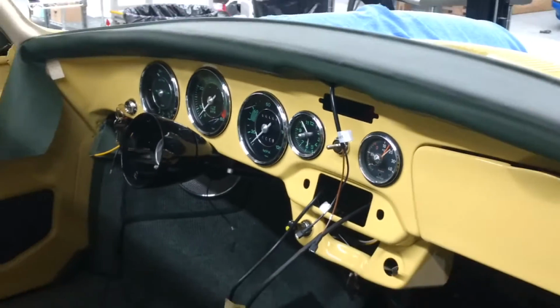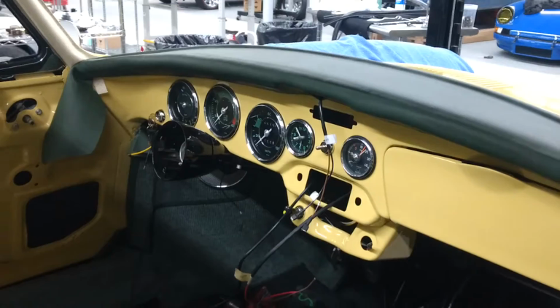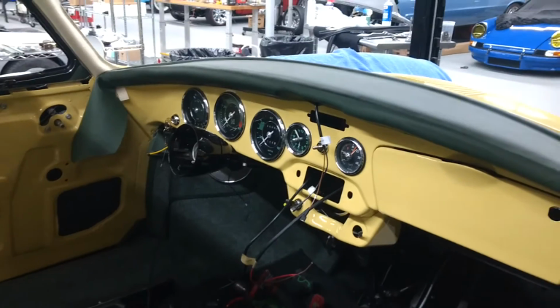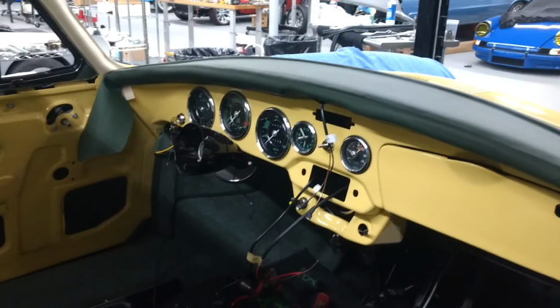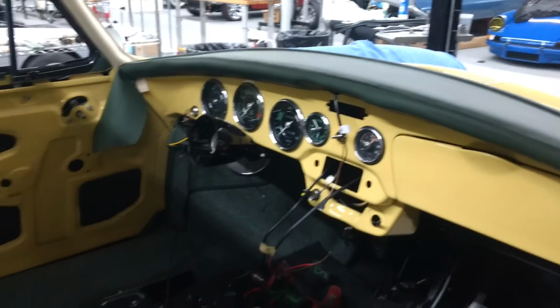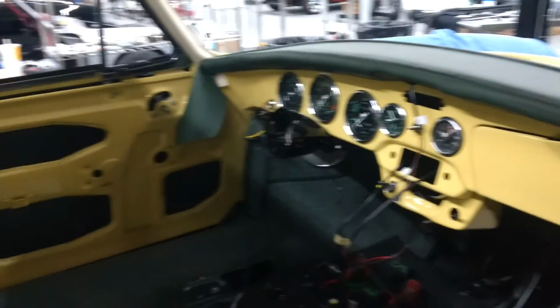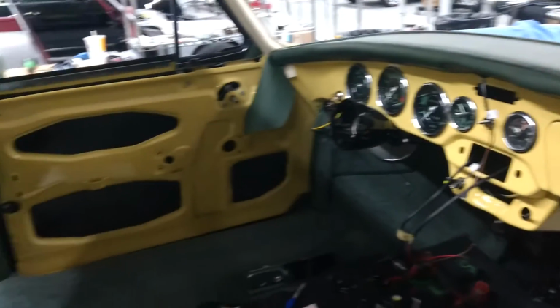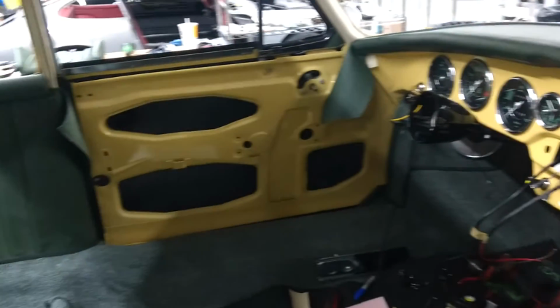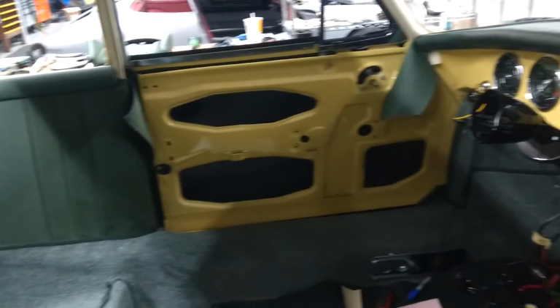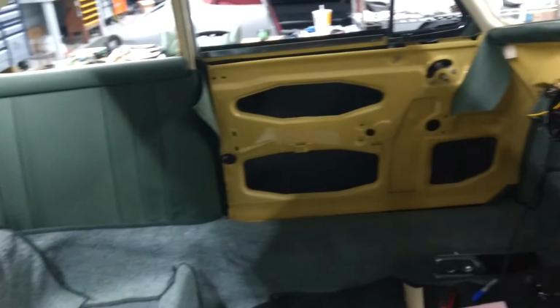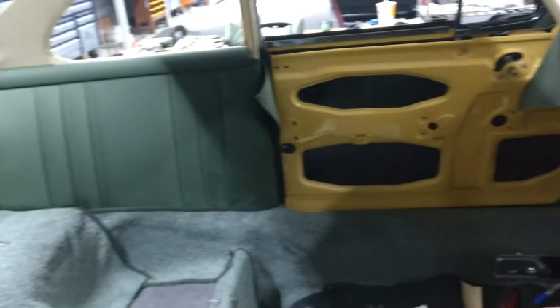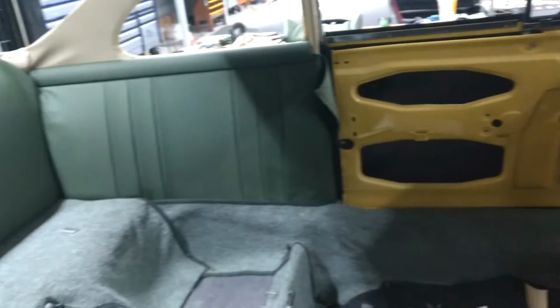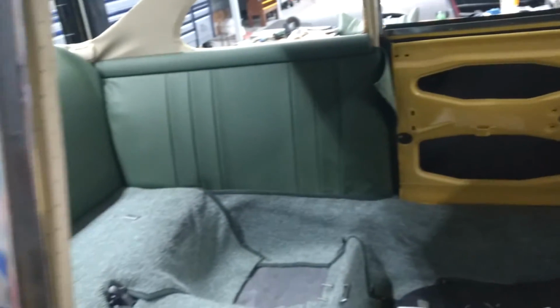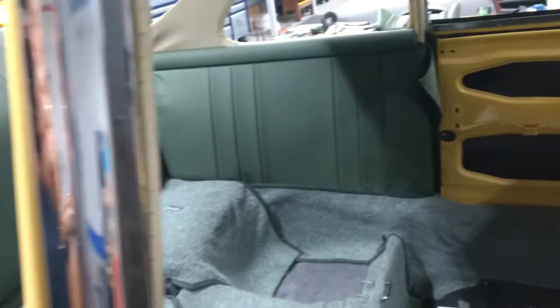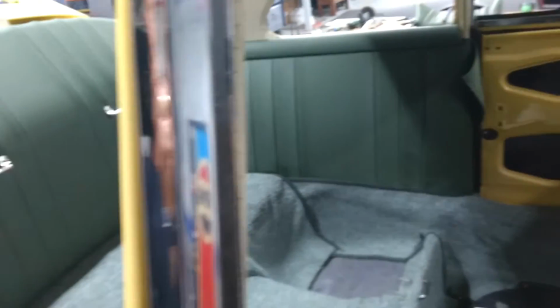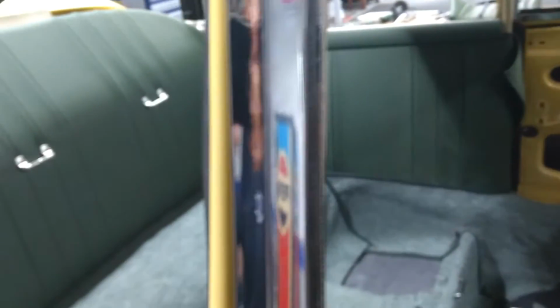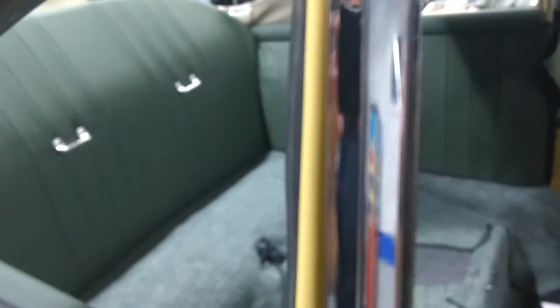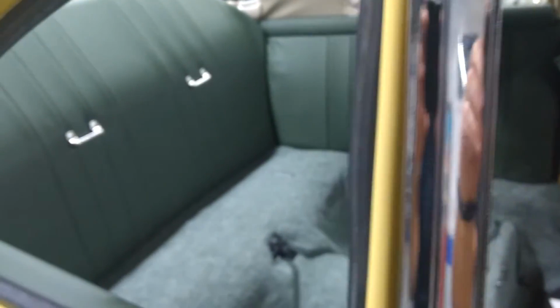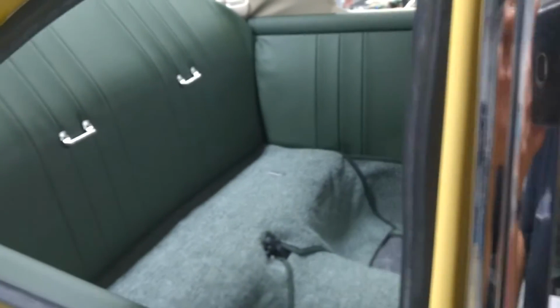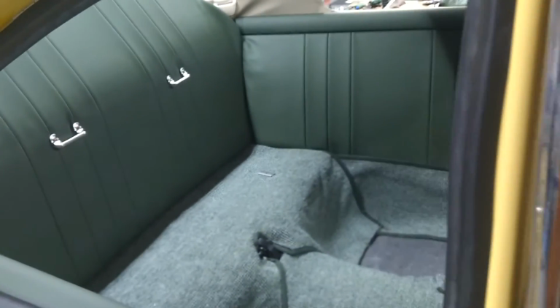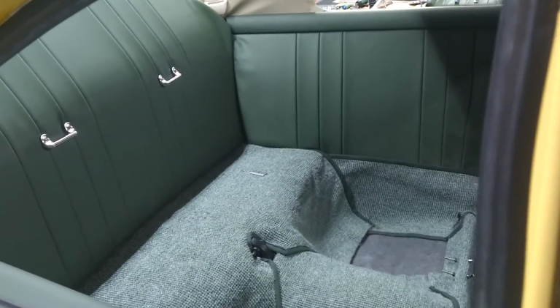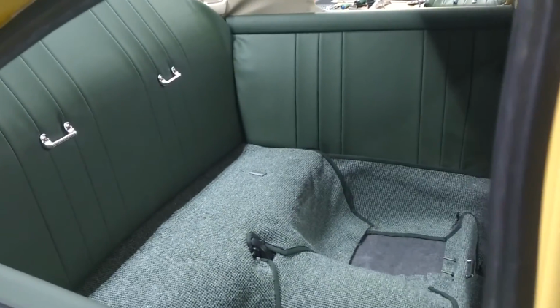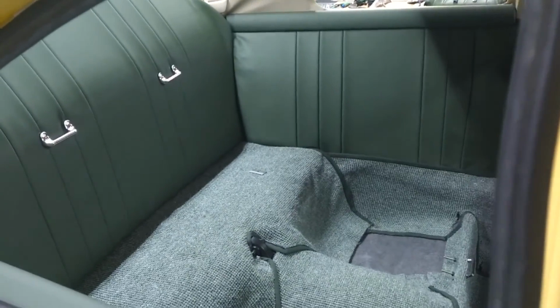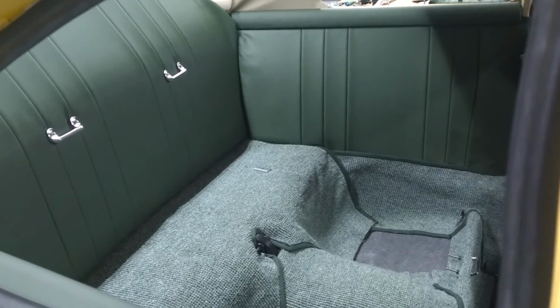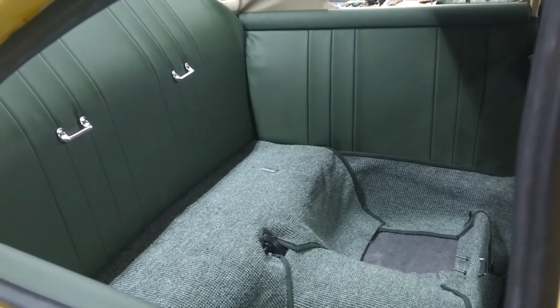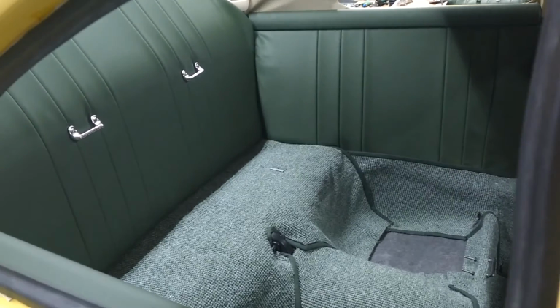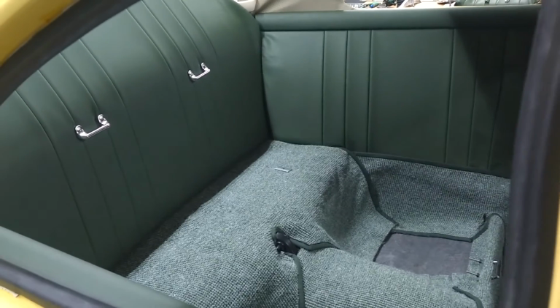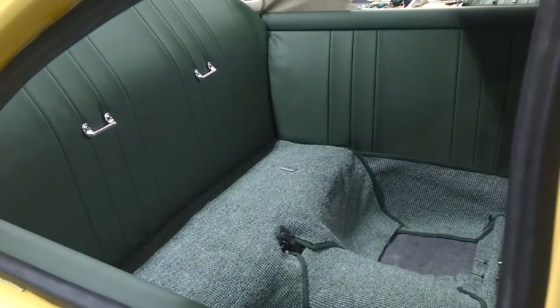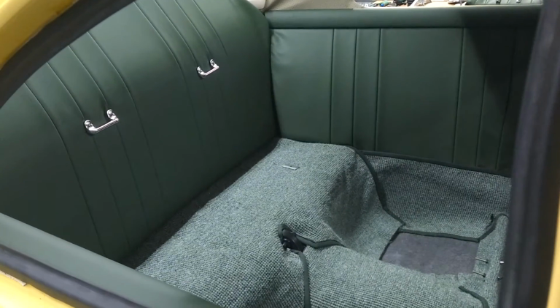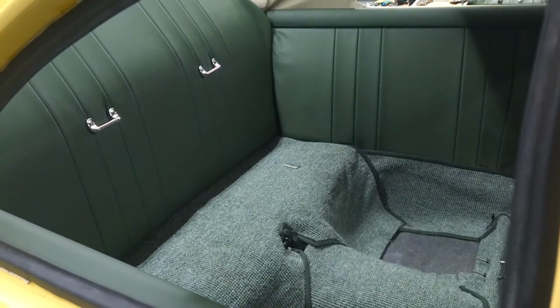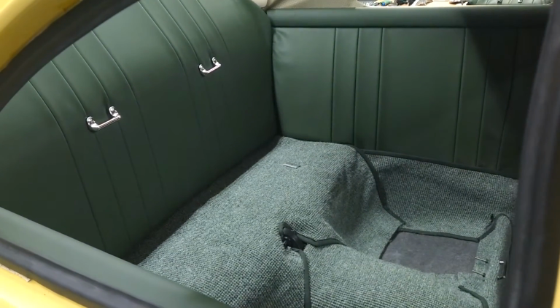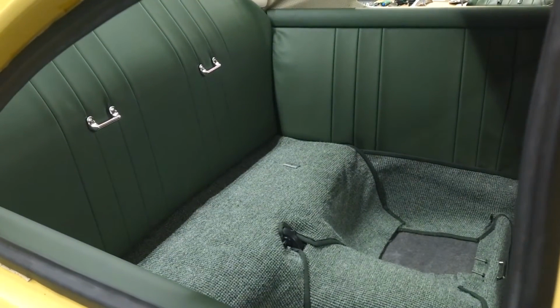And even though it looks like it's got a long way to go, it's really in its final assembly stage here at Bowman Vintage Restoration.